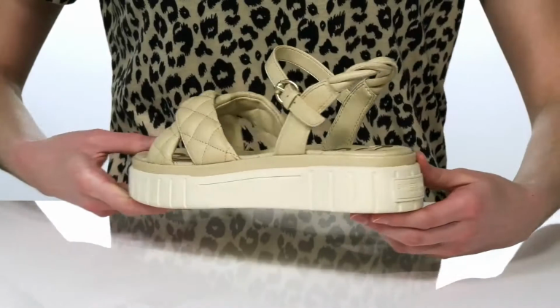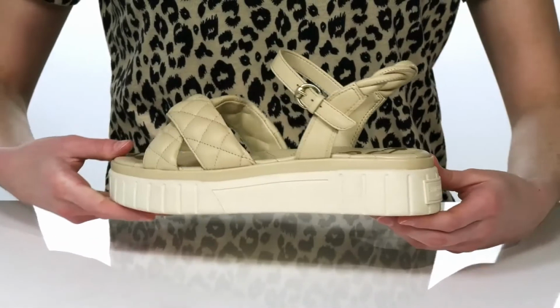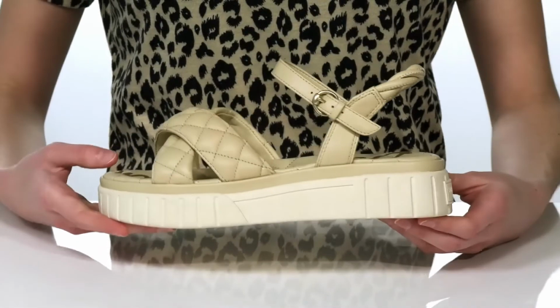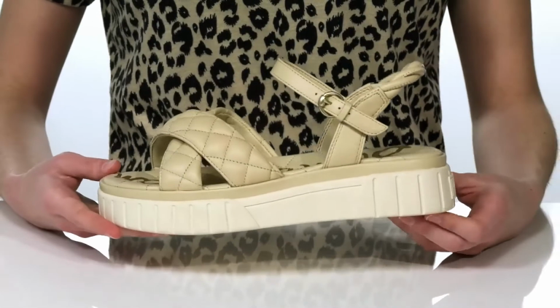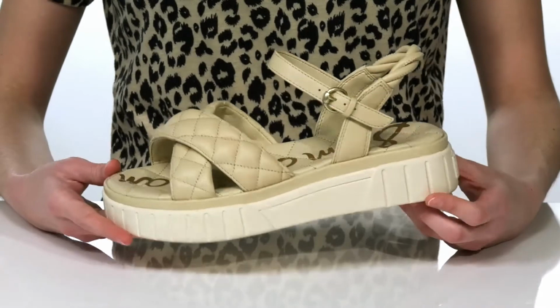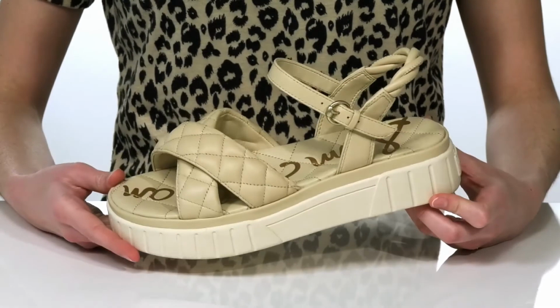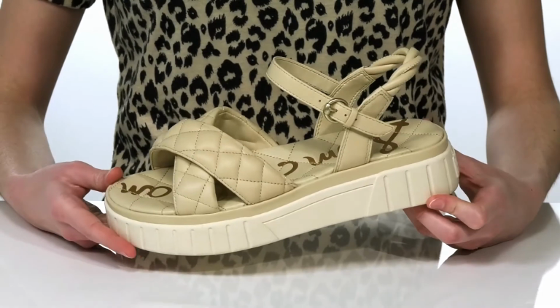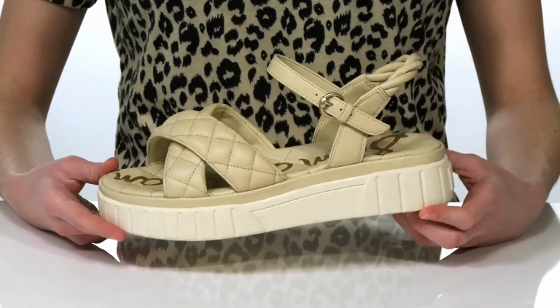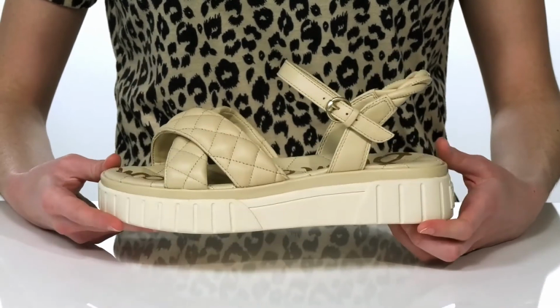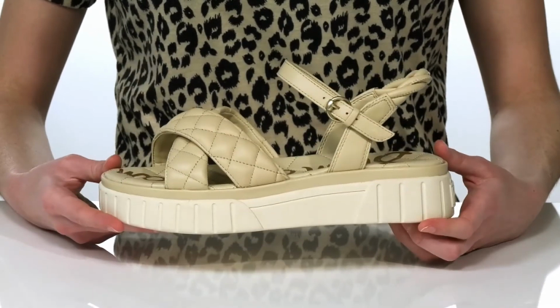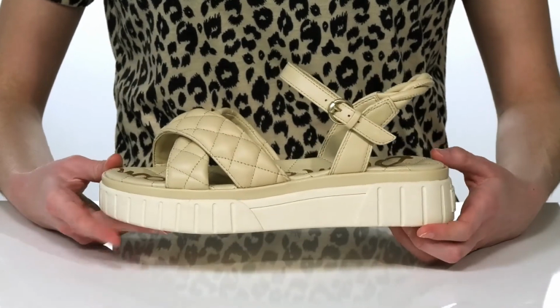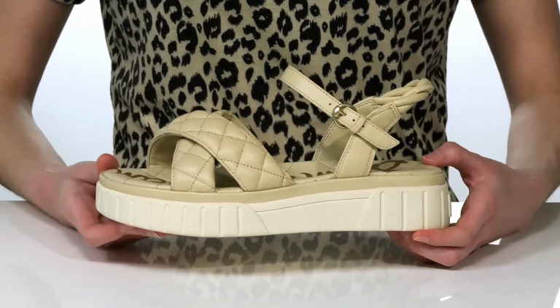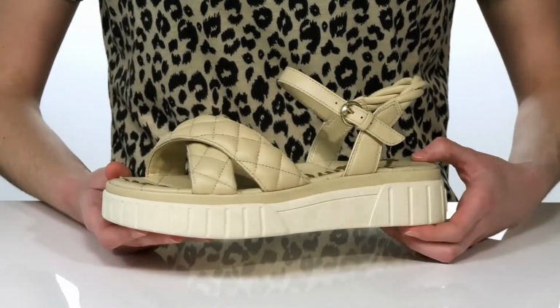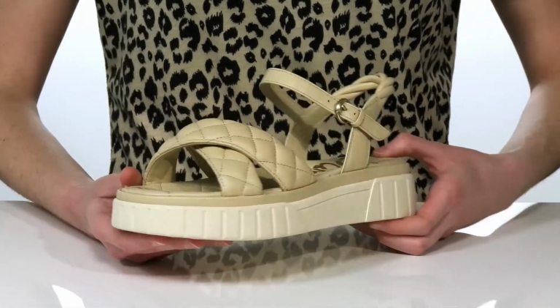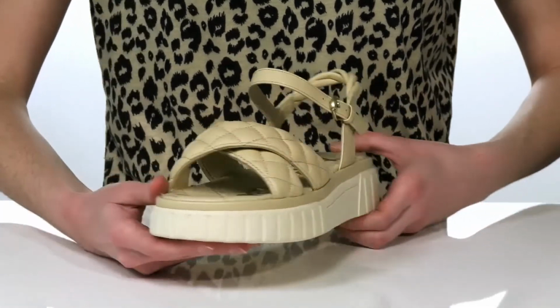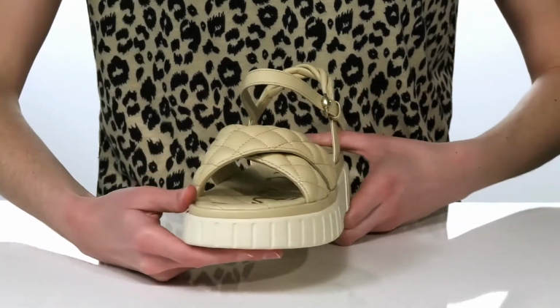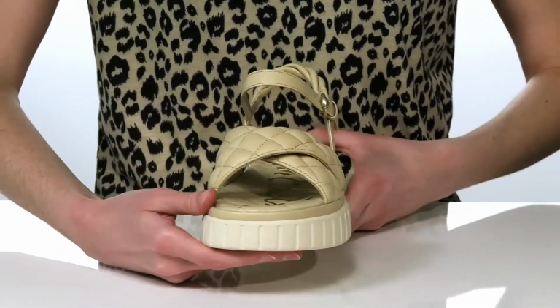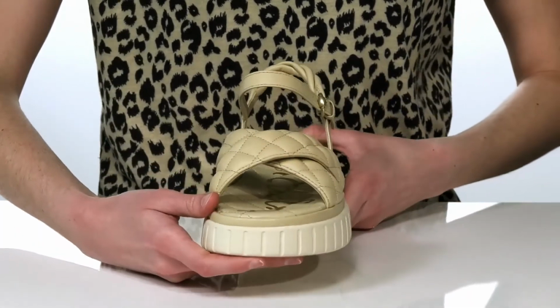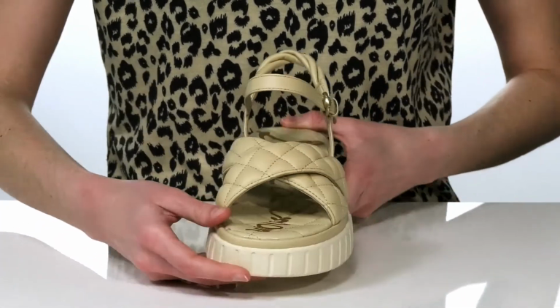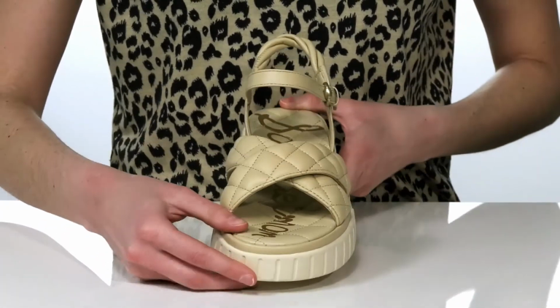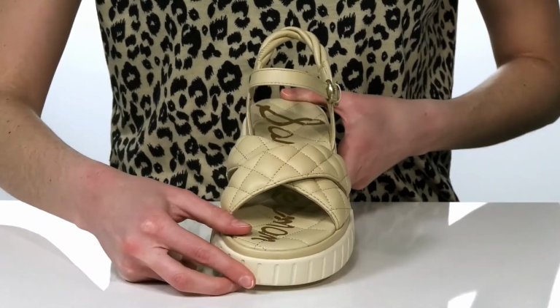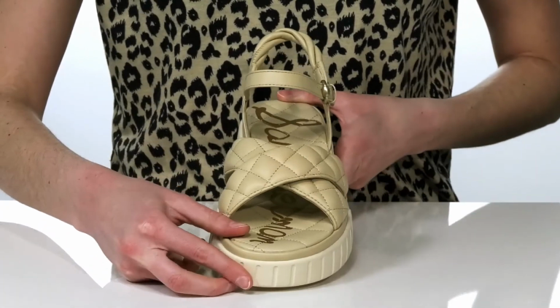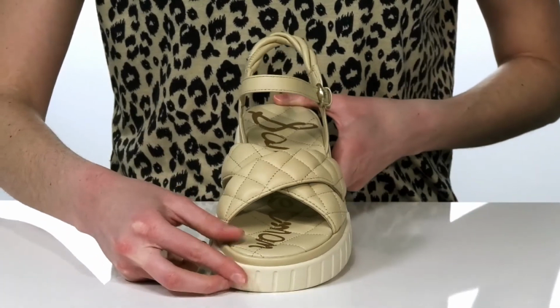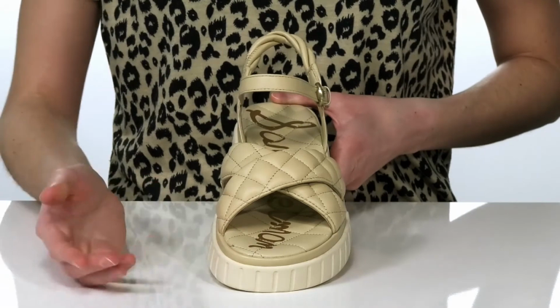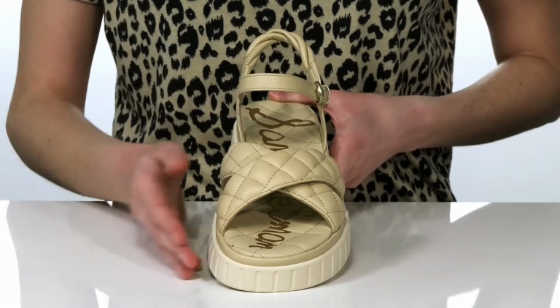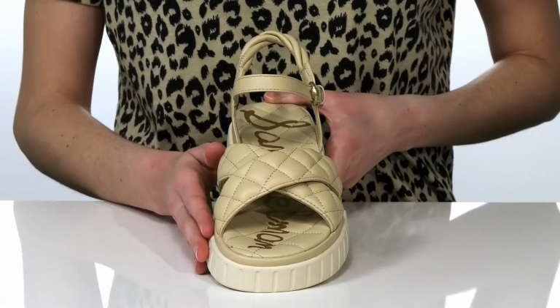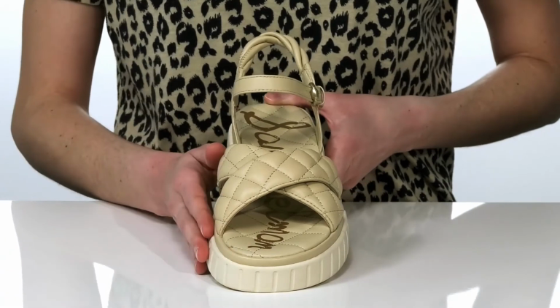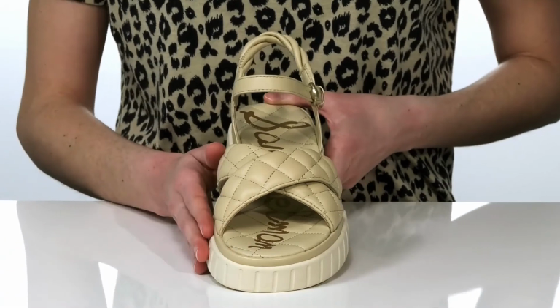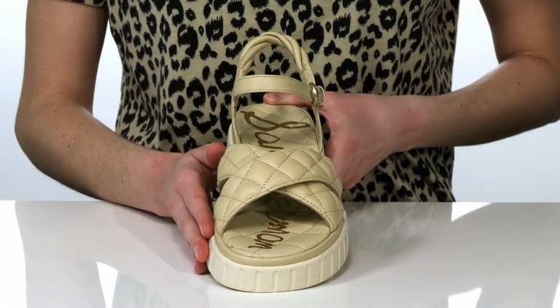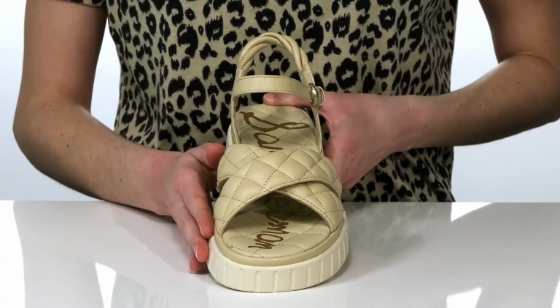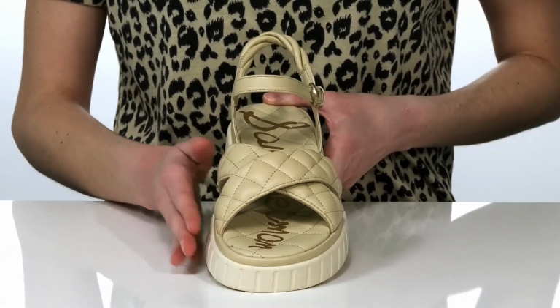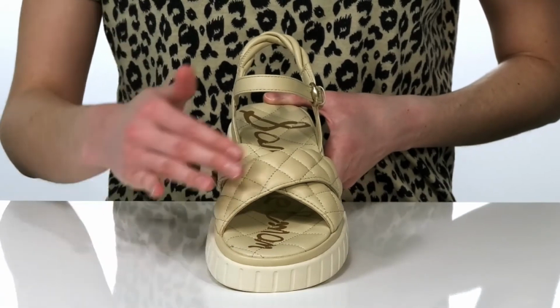I'm showing off the summer sand colorway of this style, which I would pair with either a romper or a crop top and a mini skirt this season.